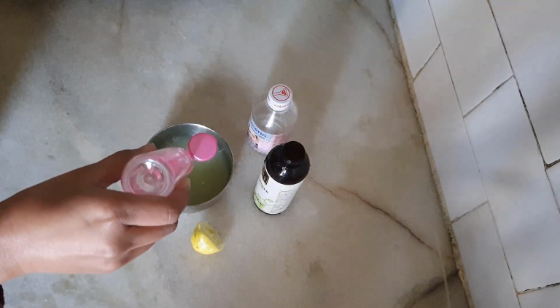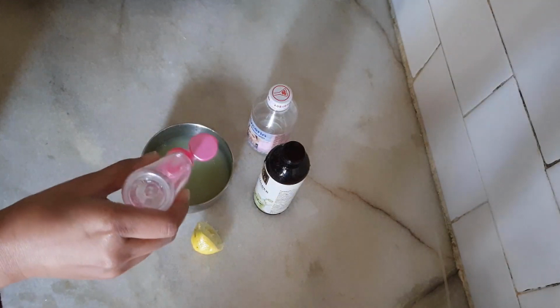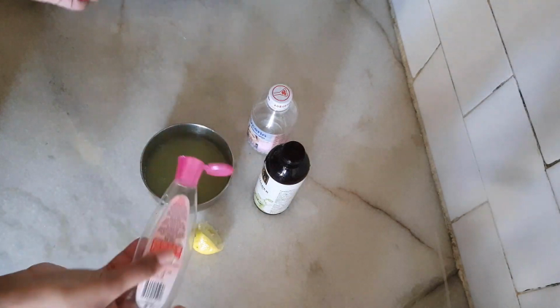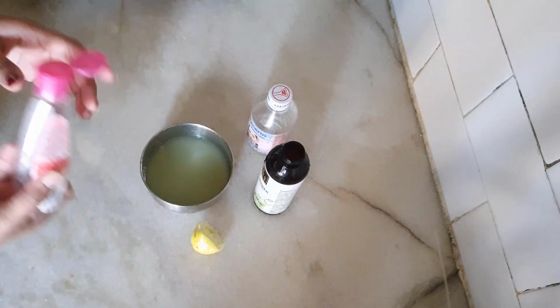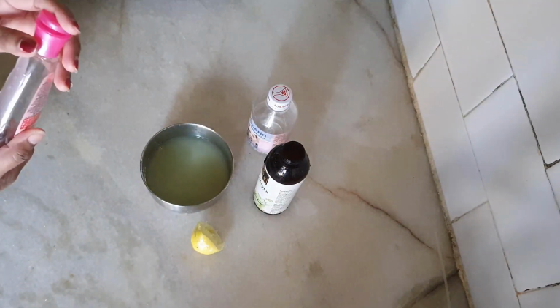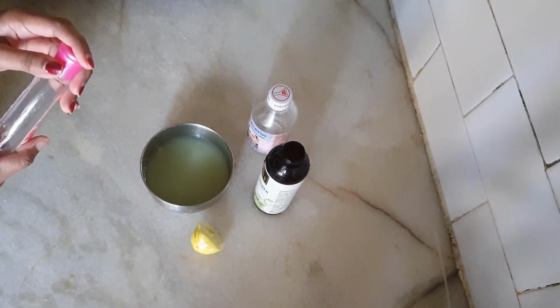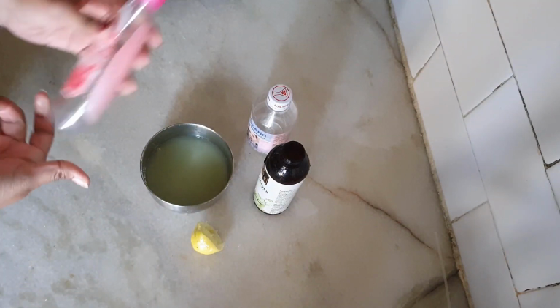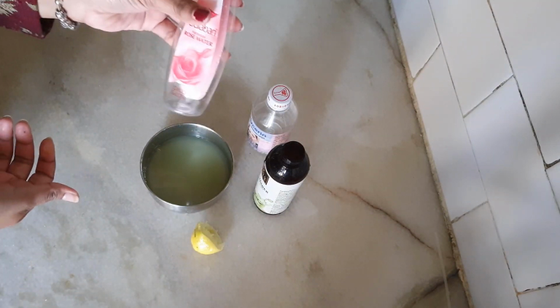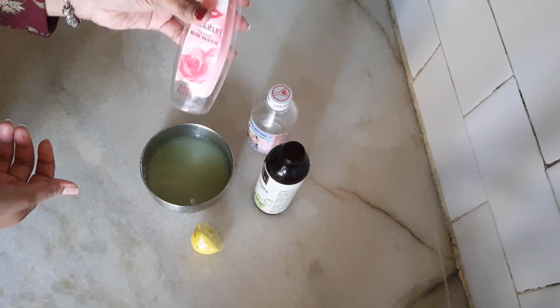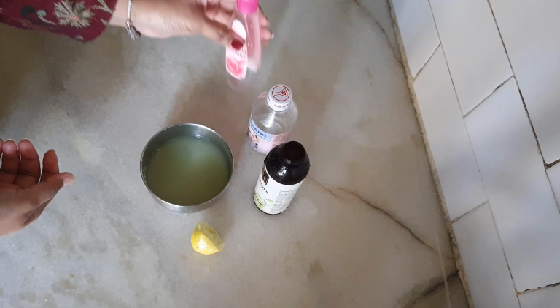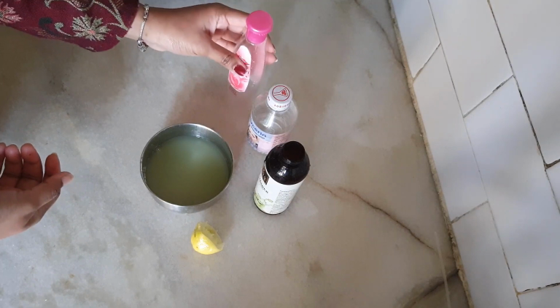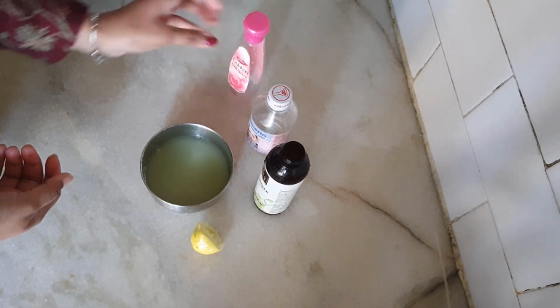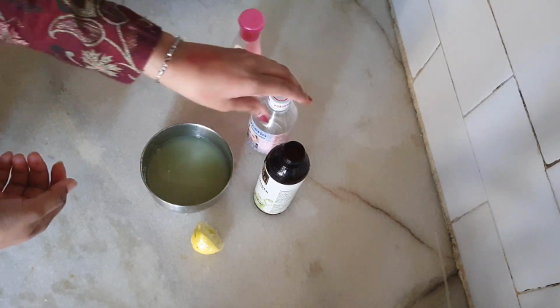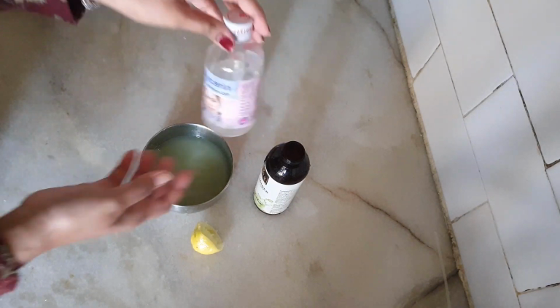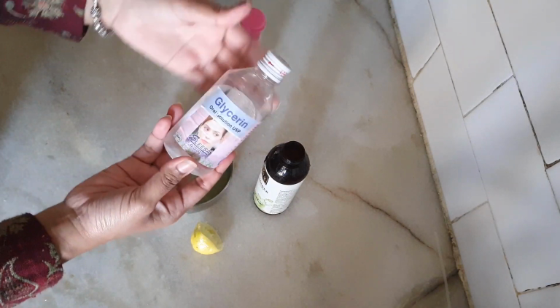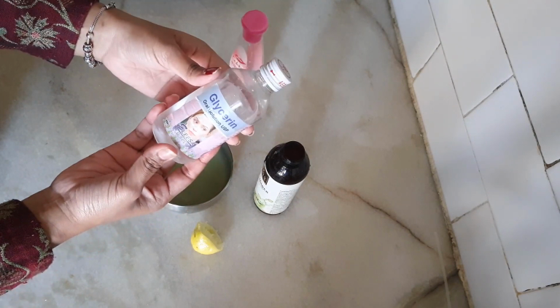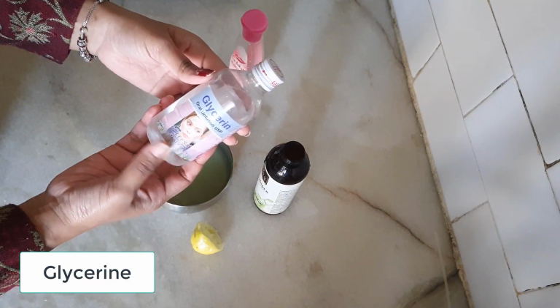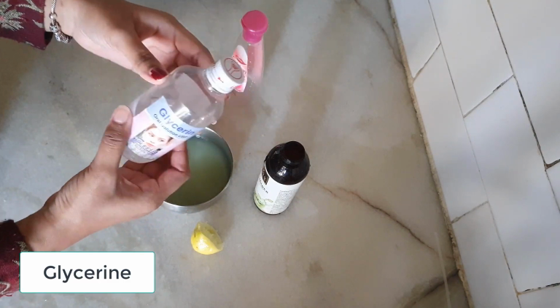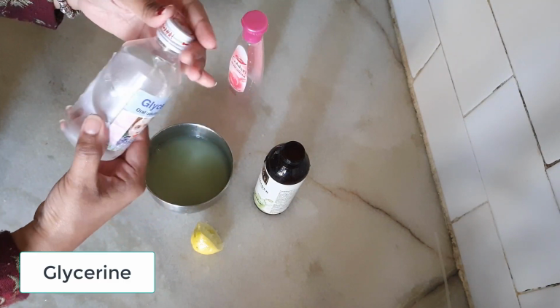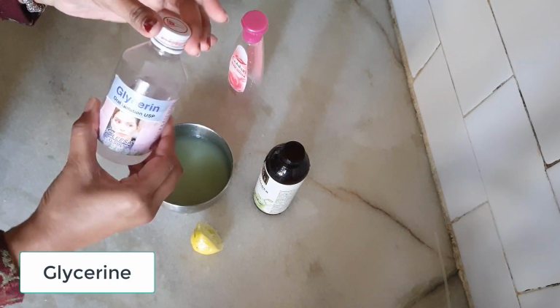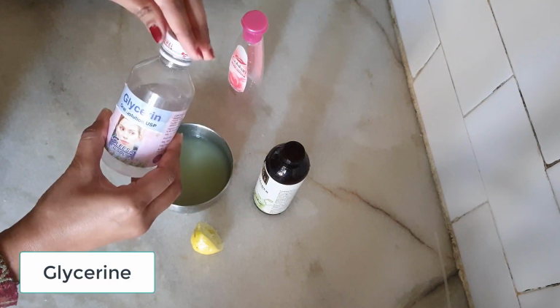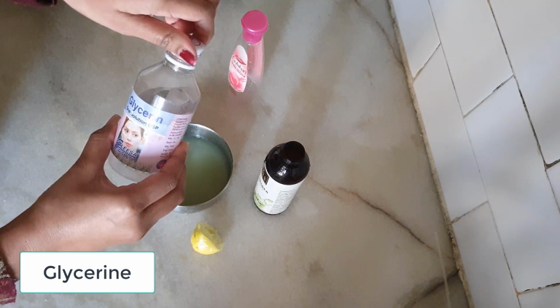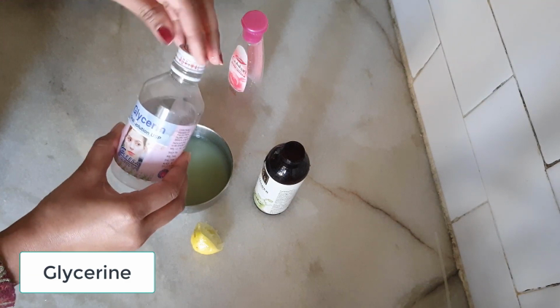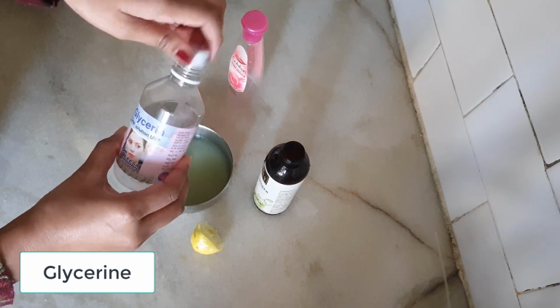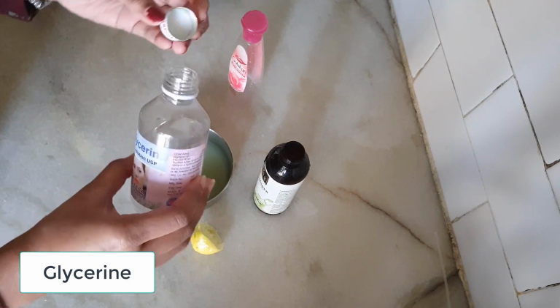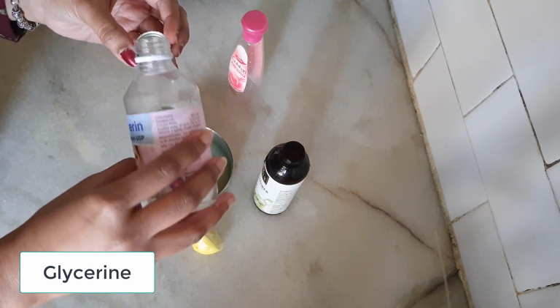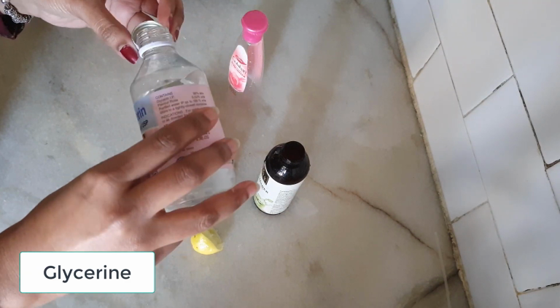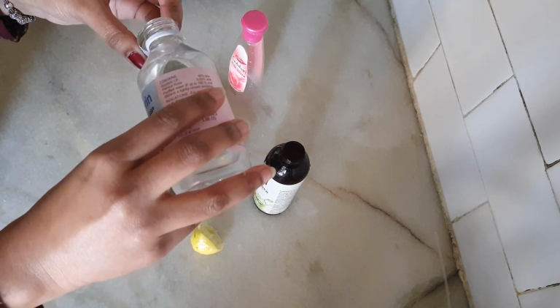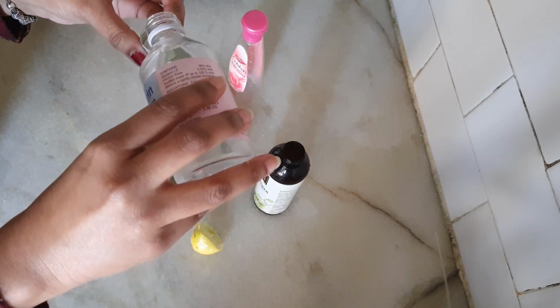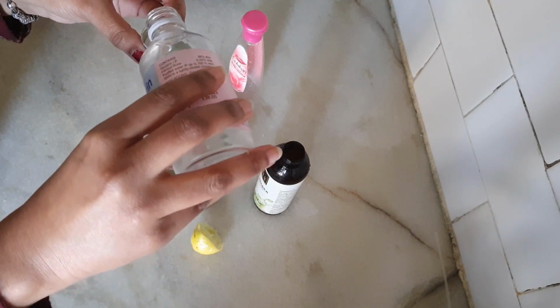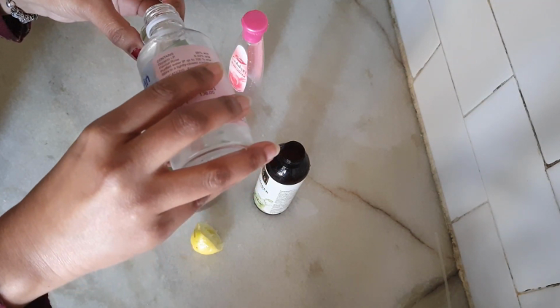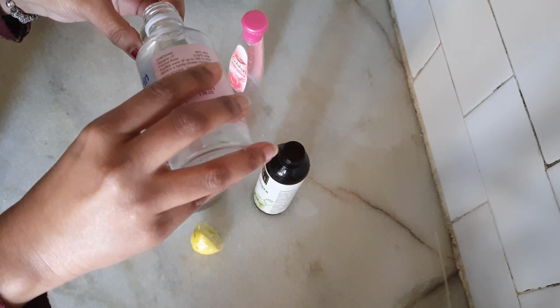After that, since winter is going on, we have added glycerin. Glycerin does moisturize our skin, and plus if you have dark spots, it will also help you as much as possible.